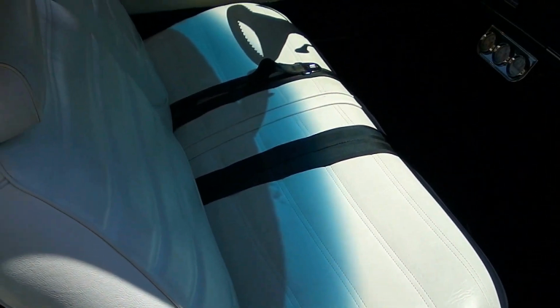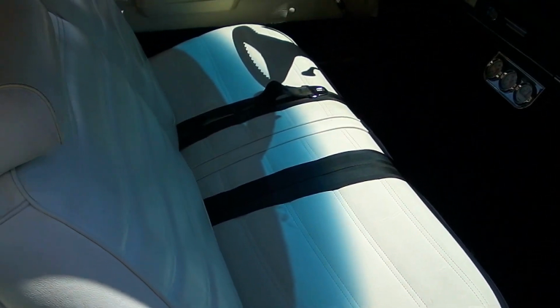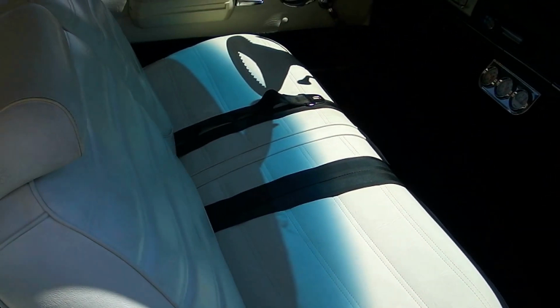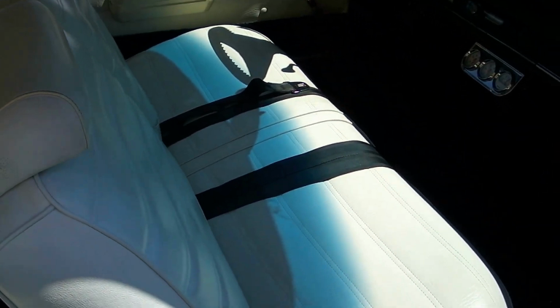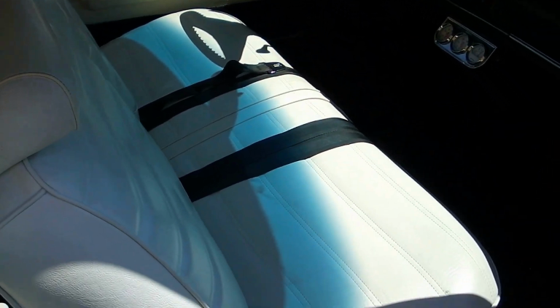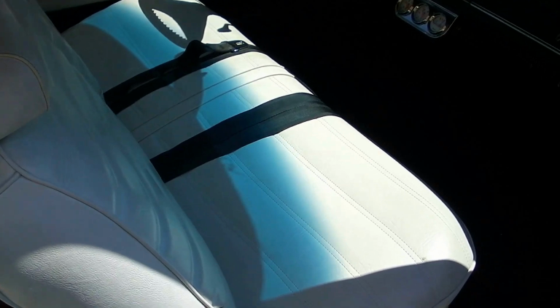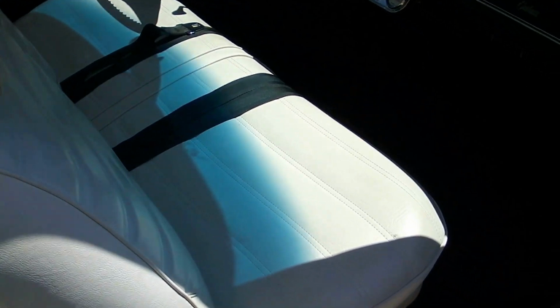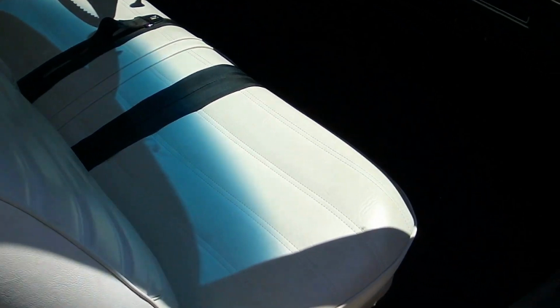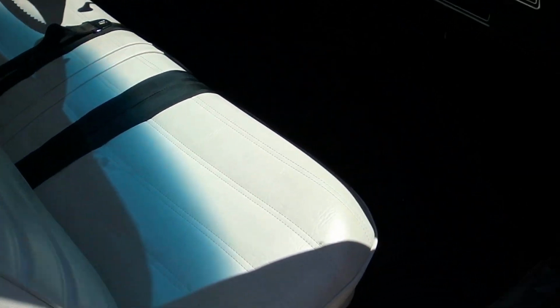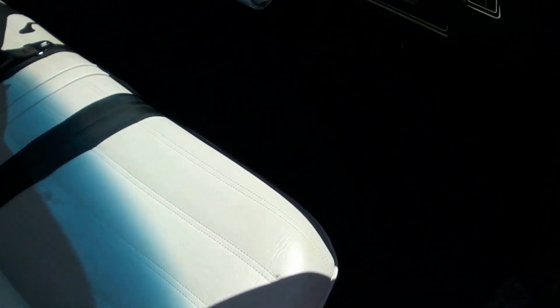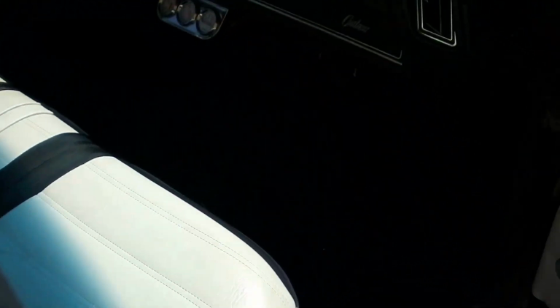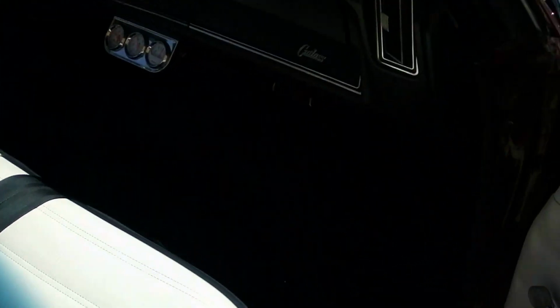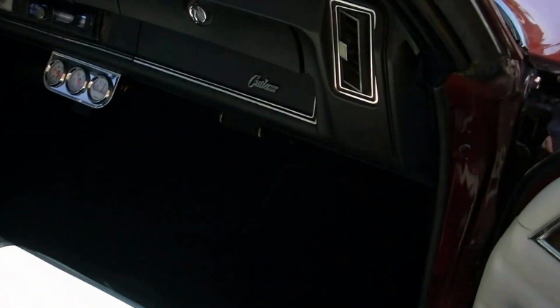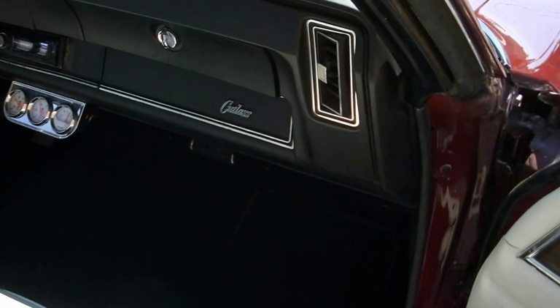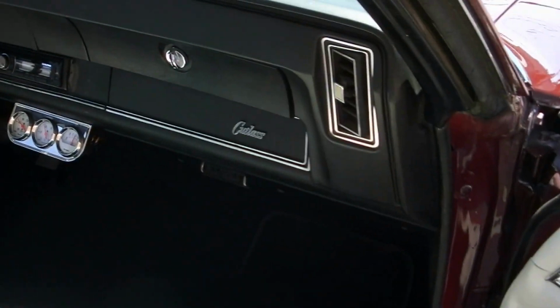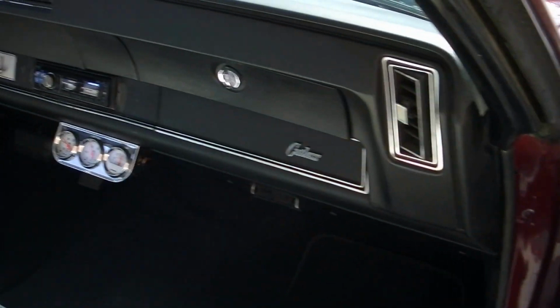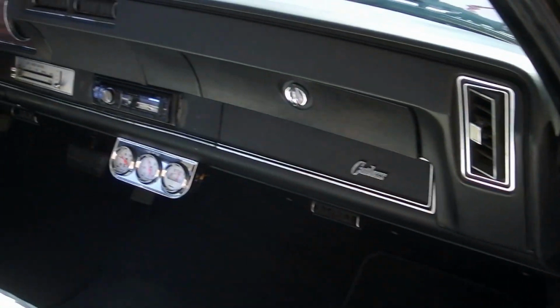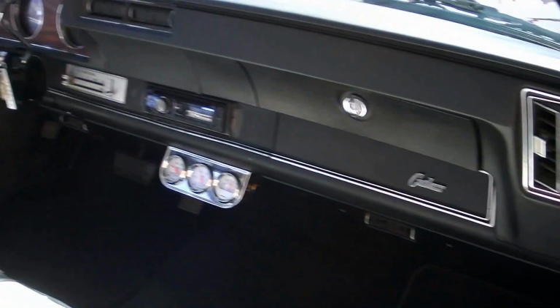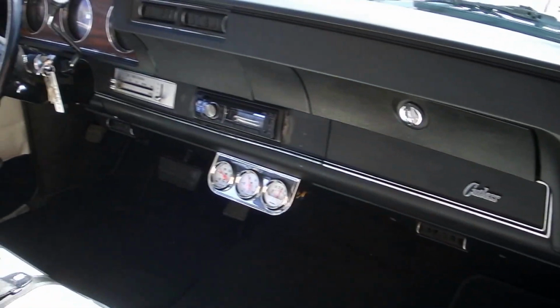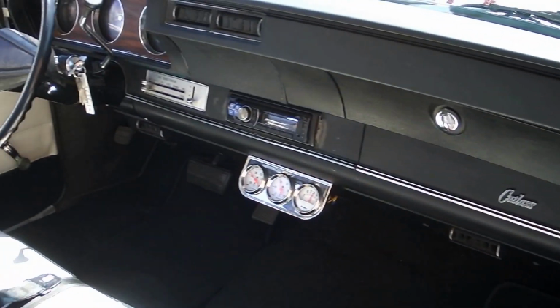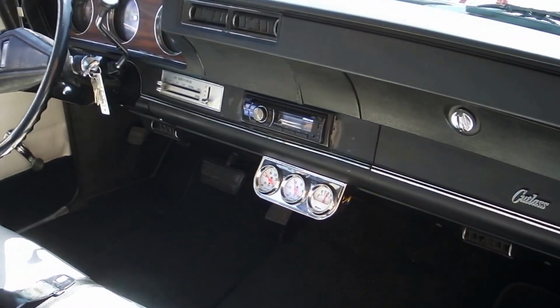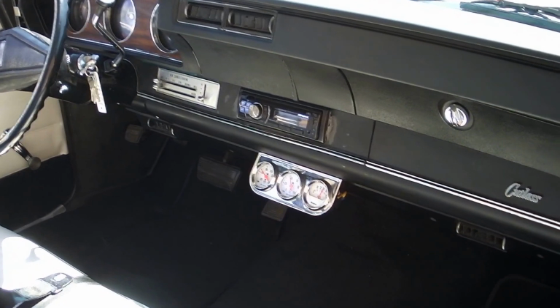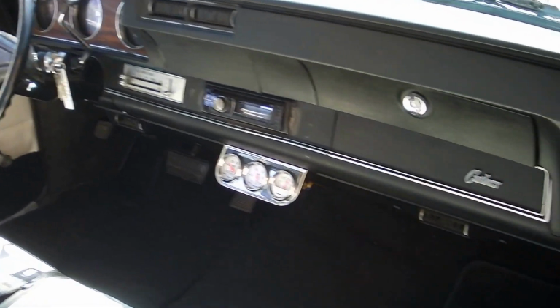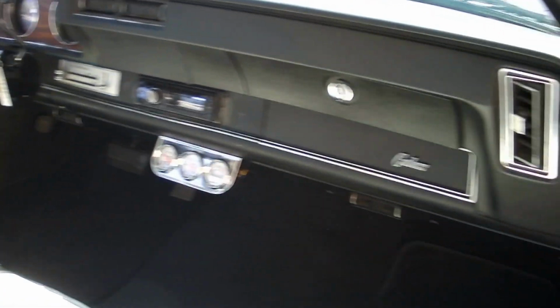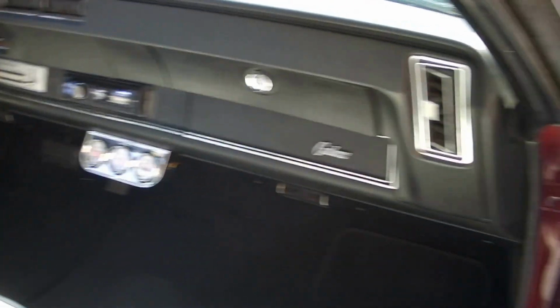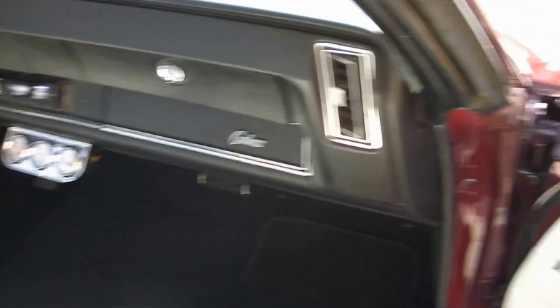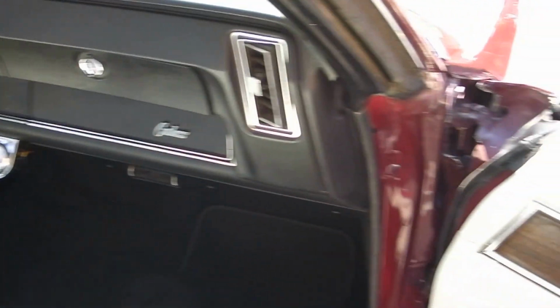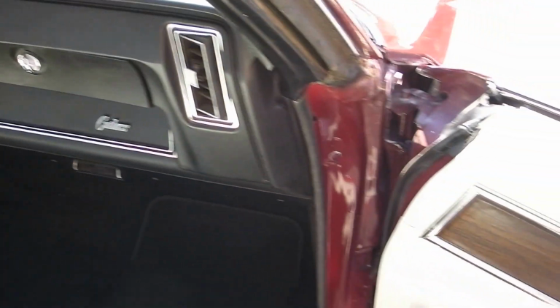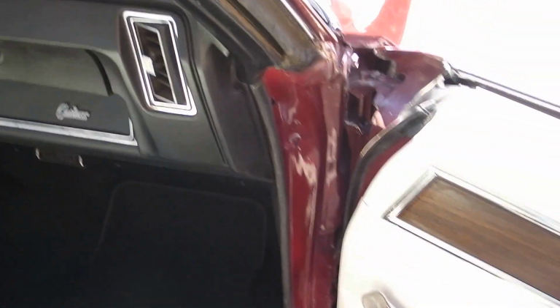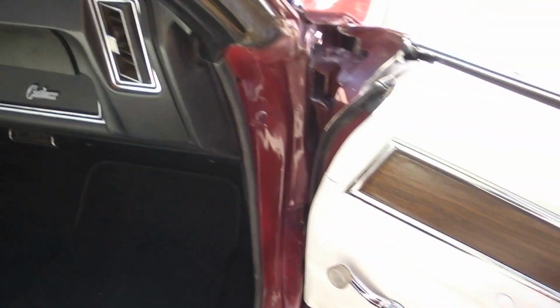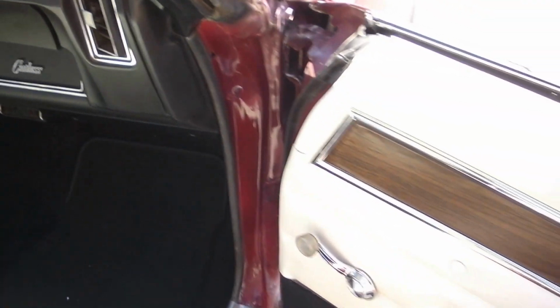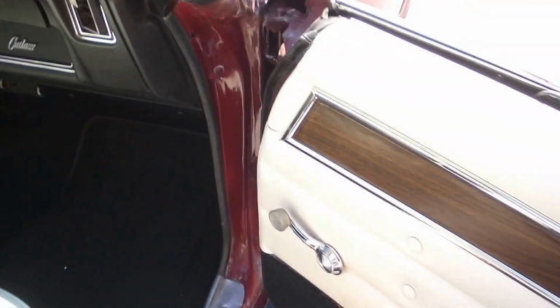Going in the passenger side here, you can see the seat covers — they're all in nice shape. The jams are nice and clean.